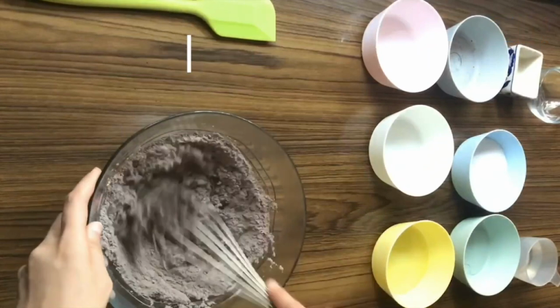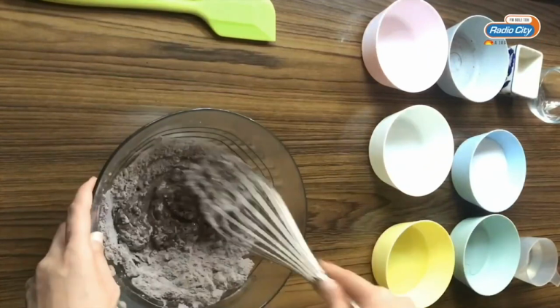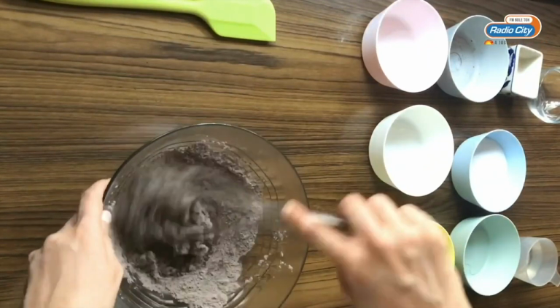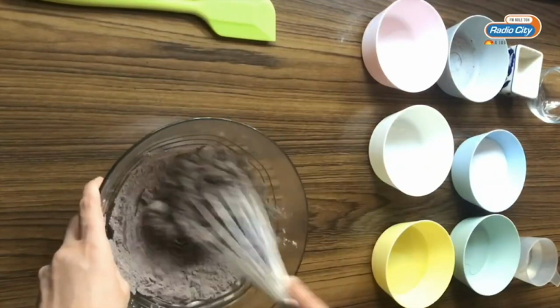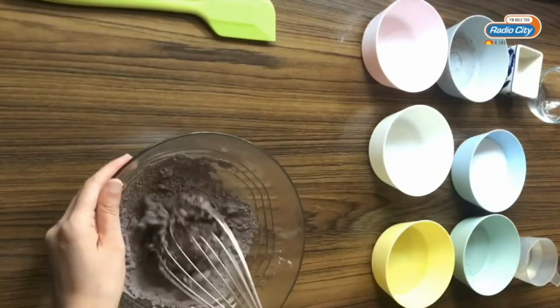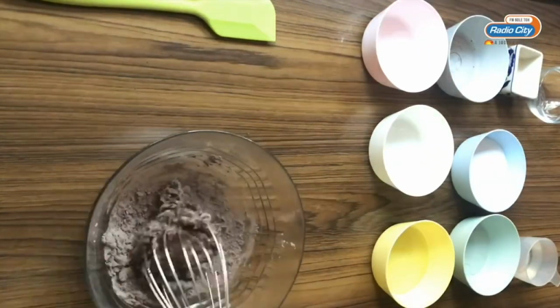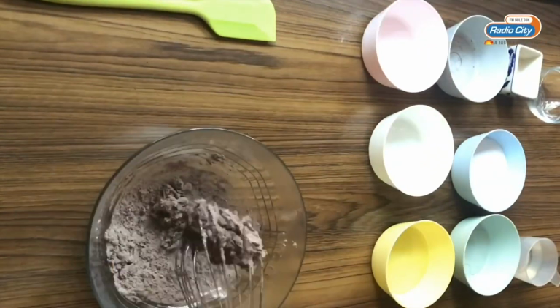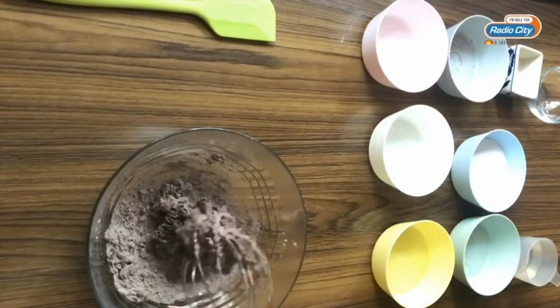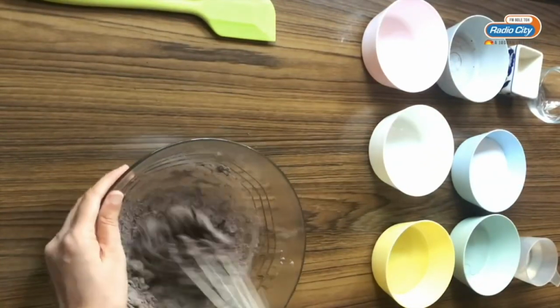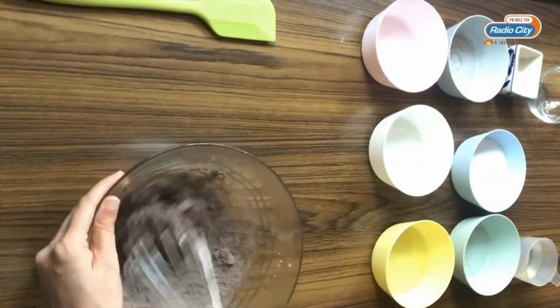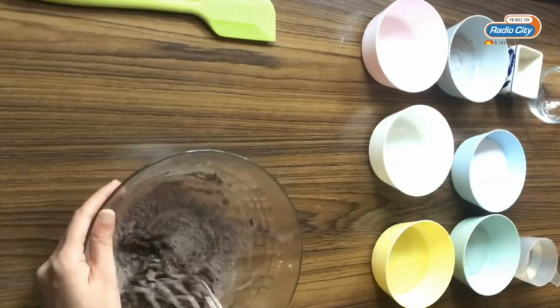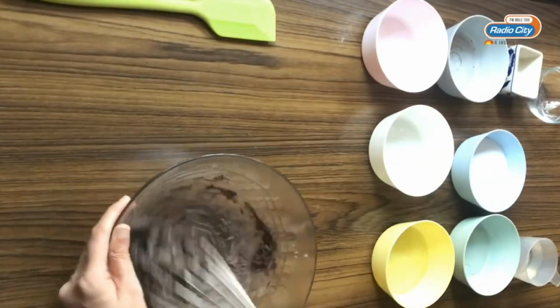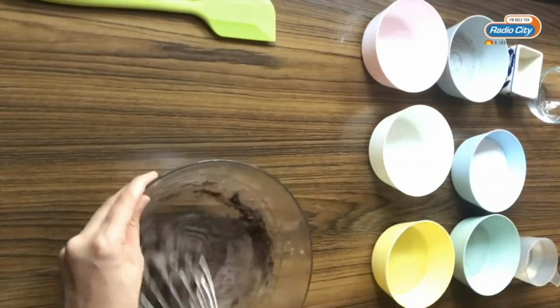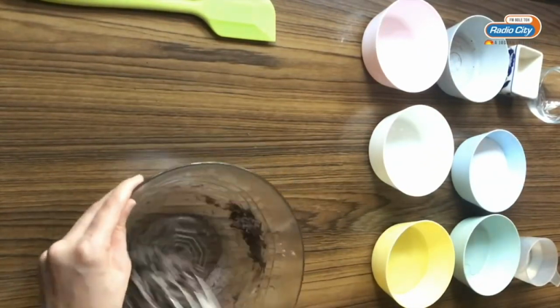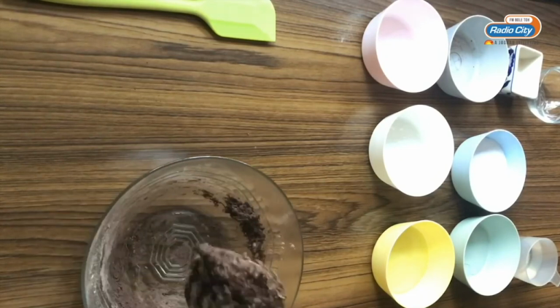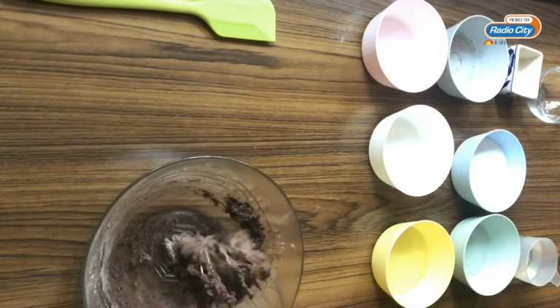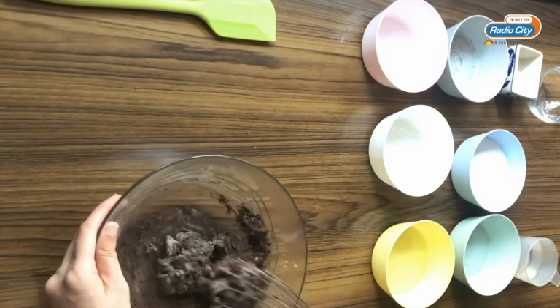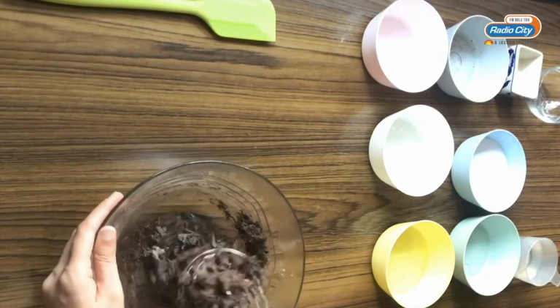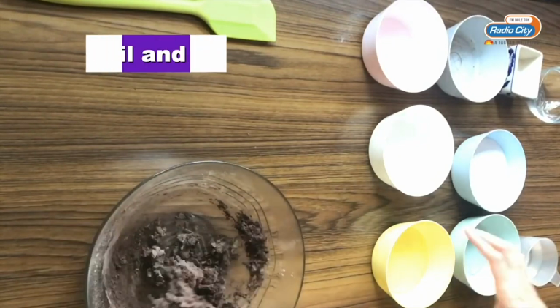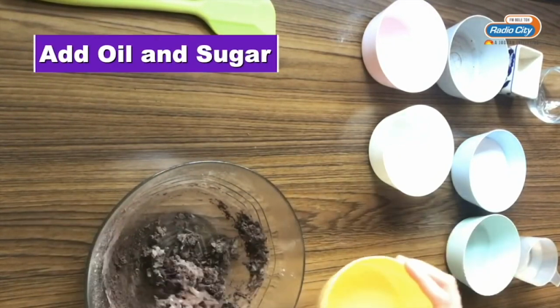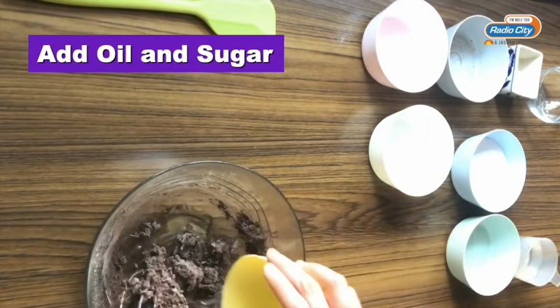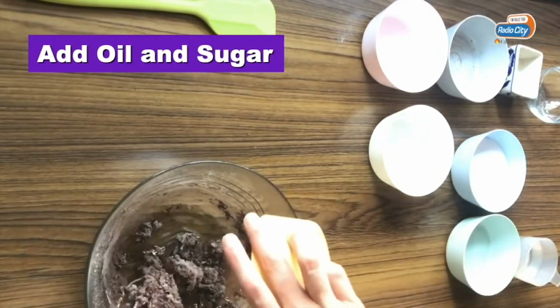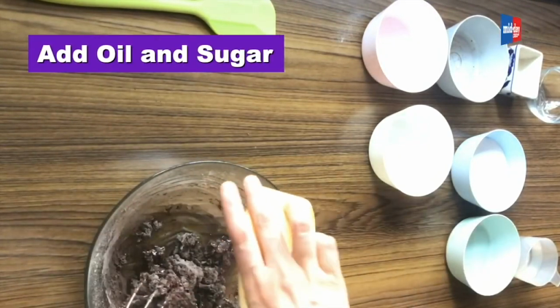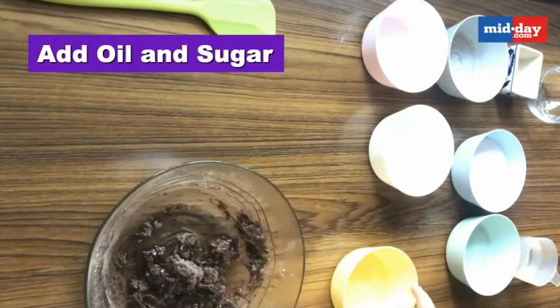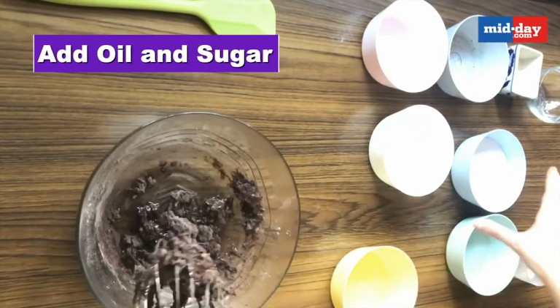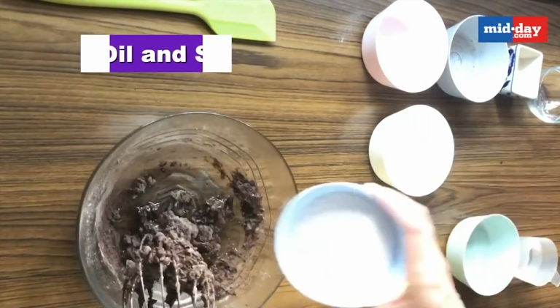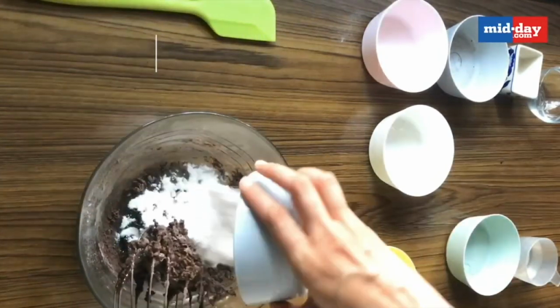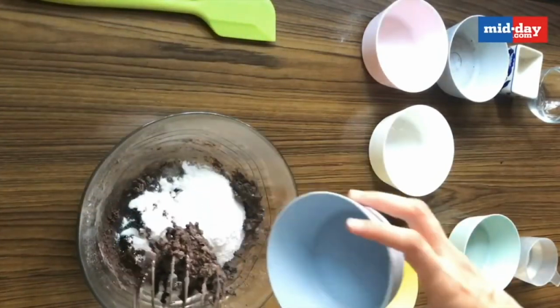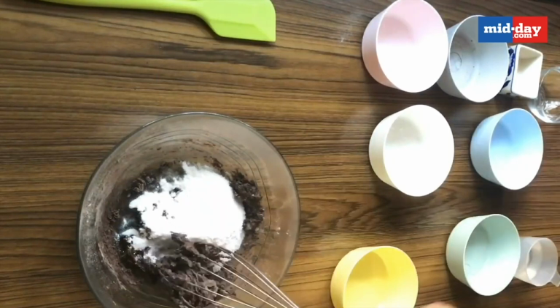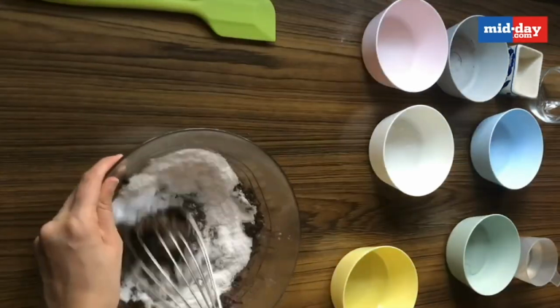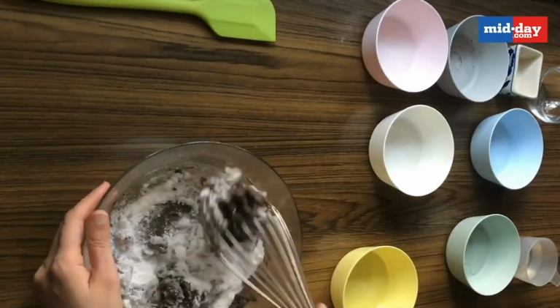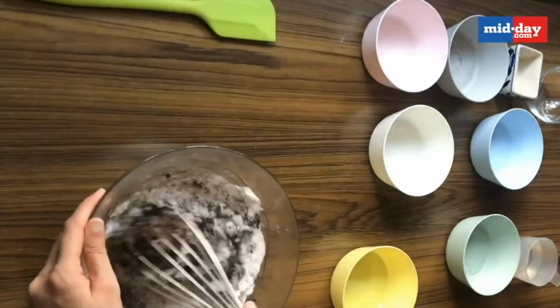Then I am going to stir in the milk into my dry ingredients. I just mix it lightly and then go in with the oil and the sugar. If you have granulated sugar, I recommend powdering the granulated sugar first.